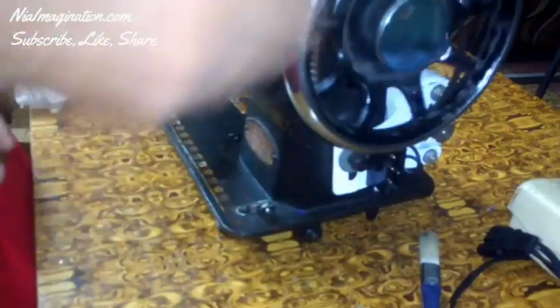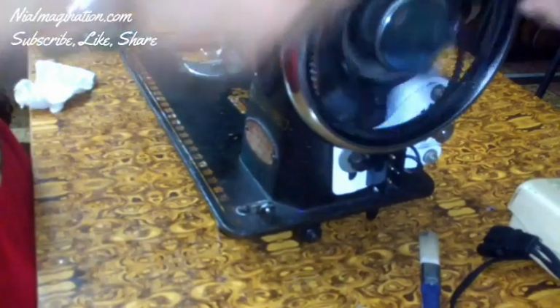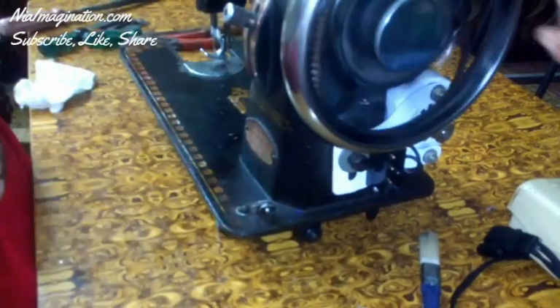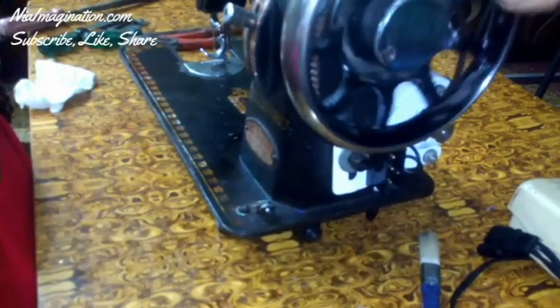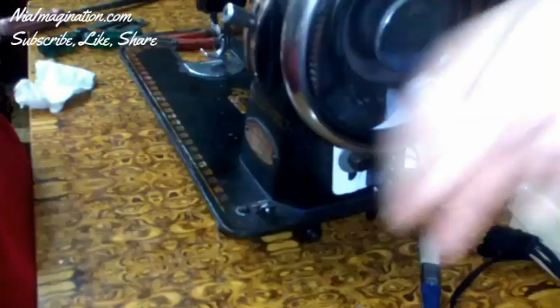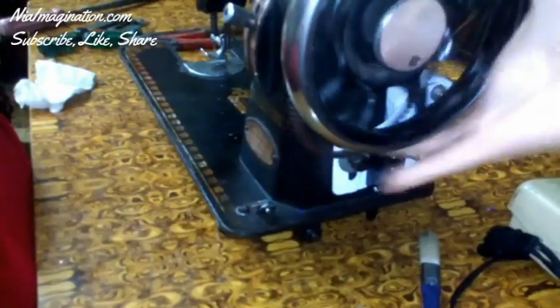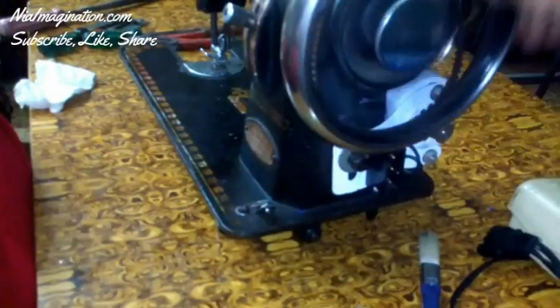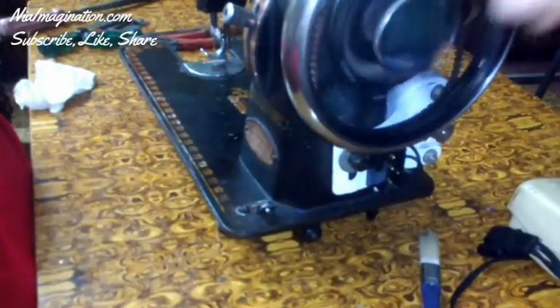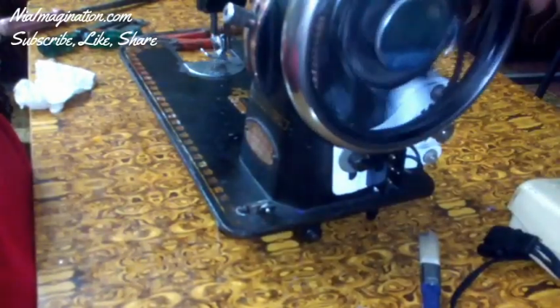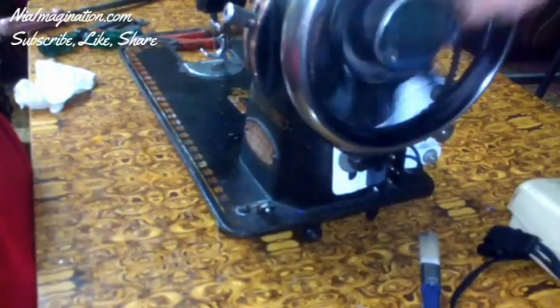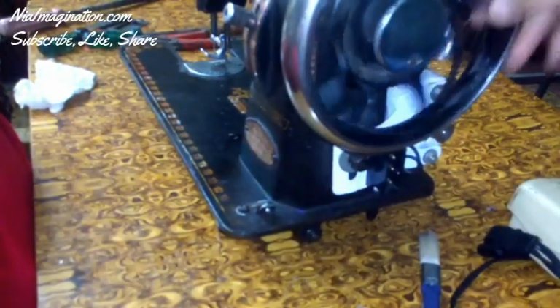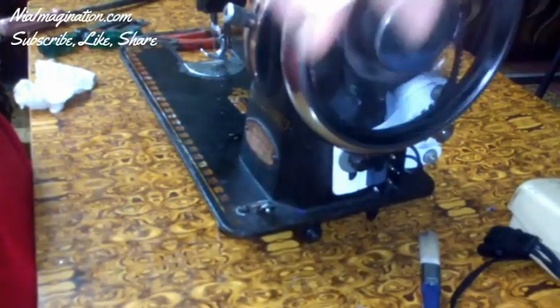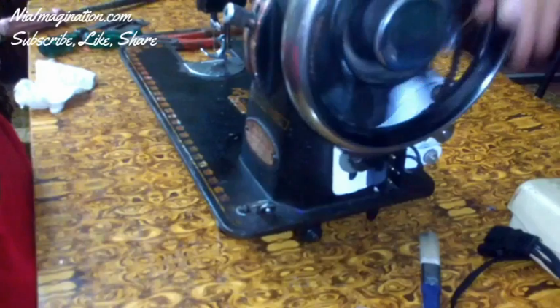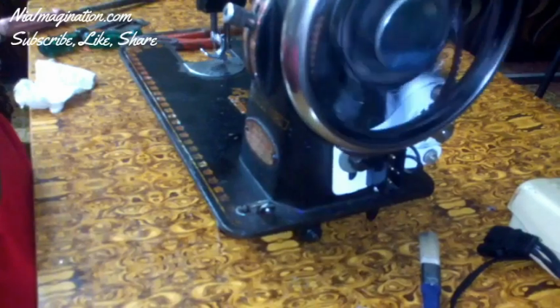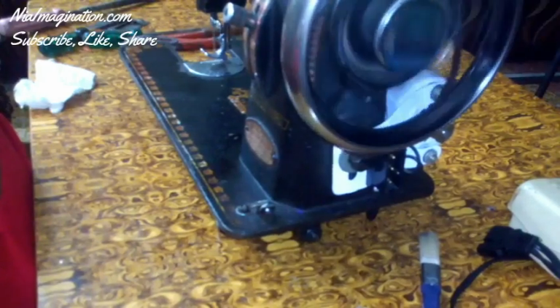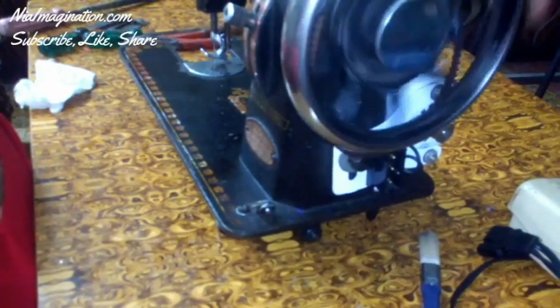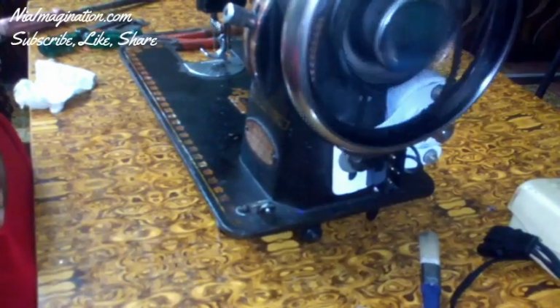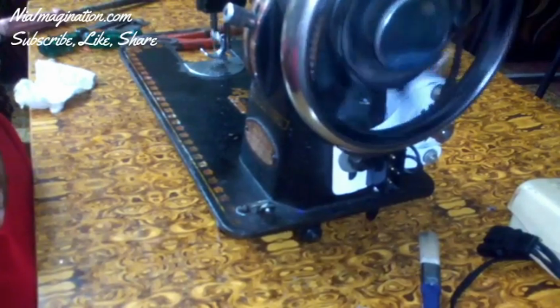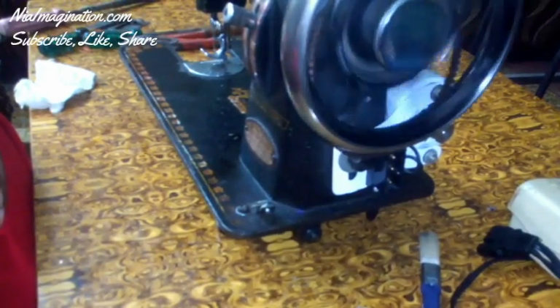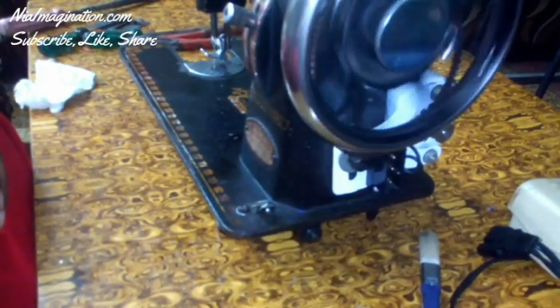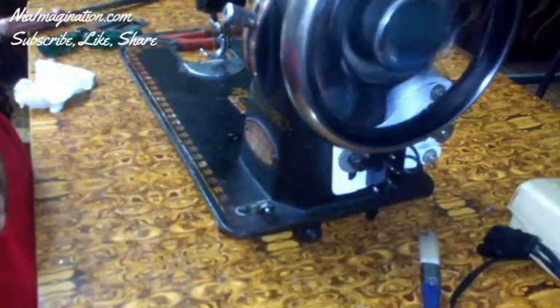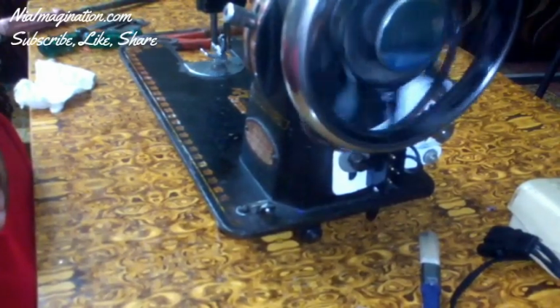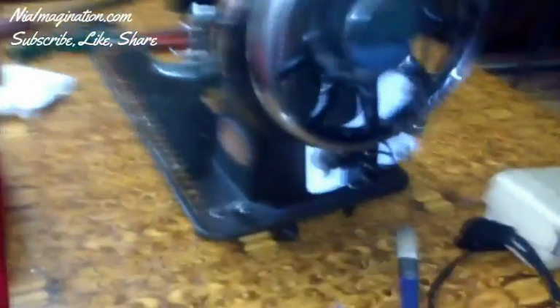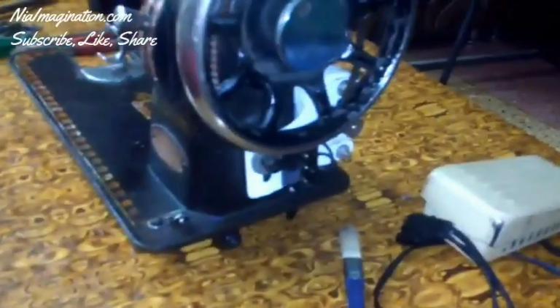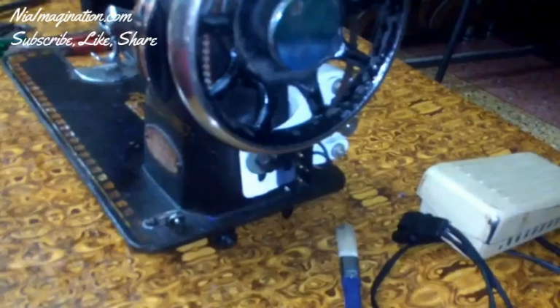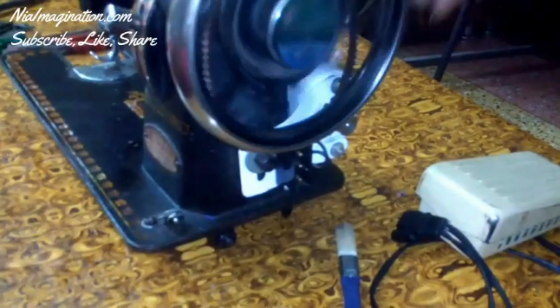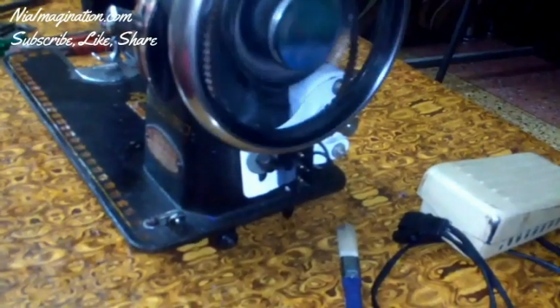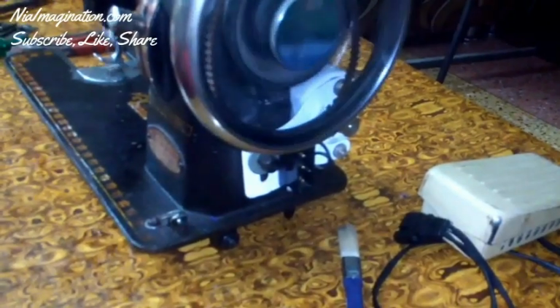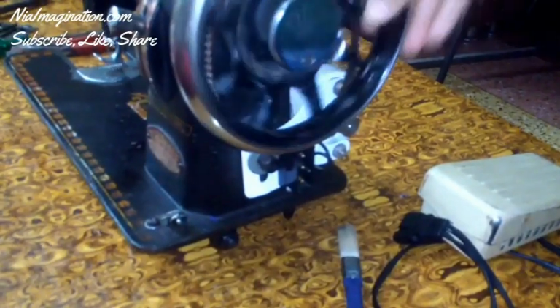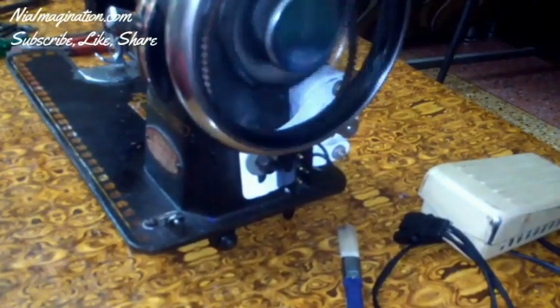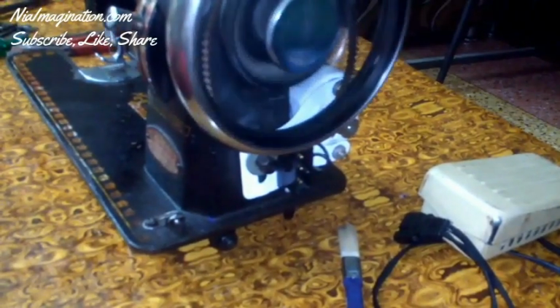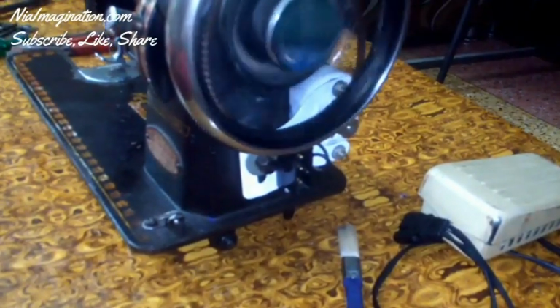Now if you see, it is working freely — there is no noise and it is very smooth. After cleaning this sewing machine, it is working so smooth.